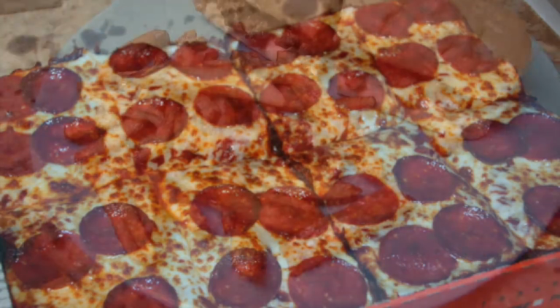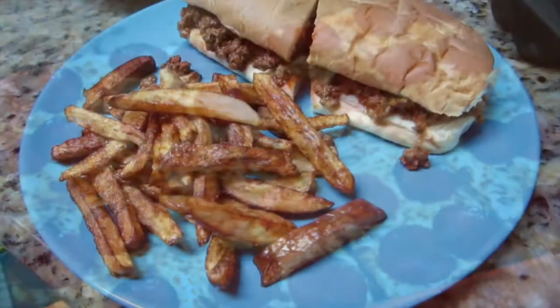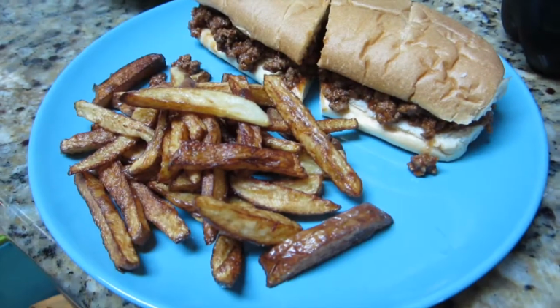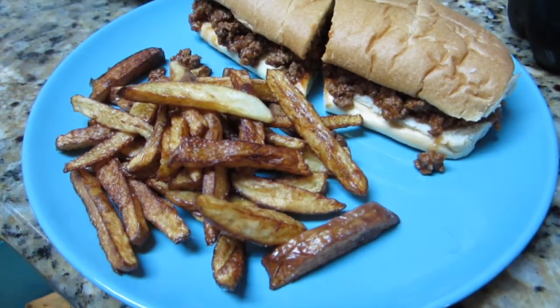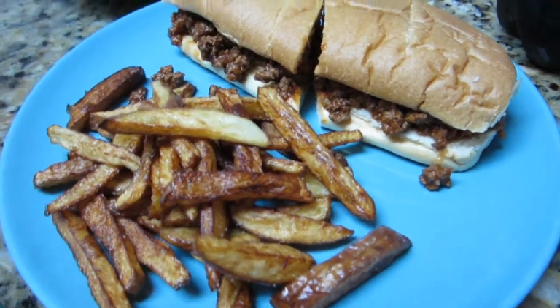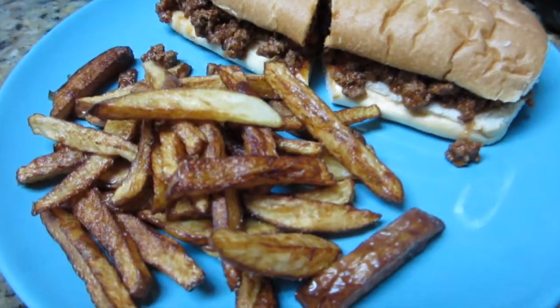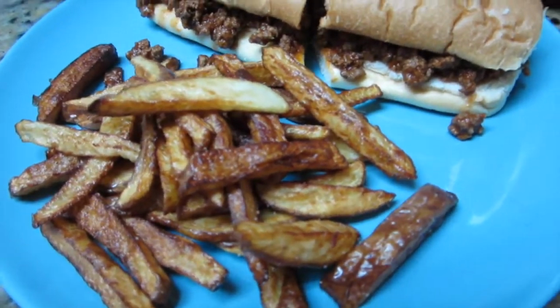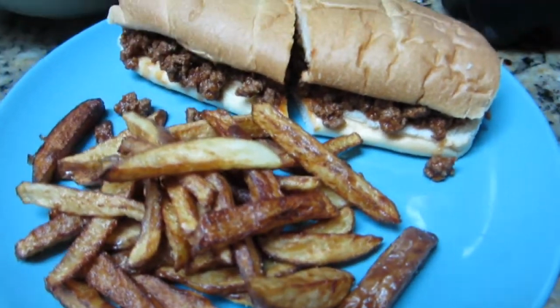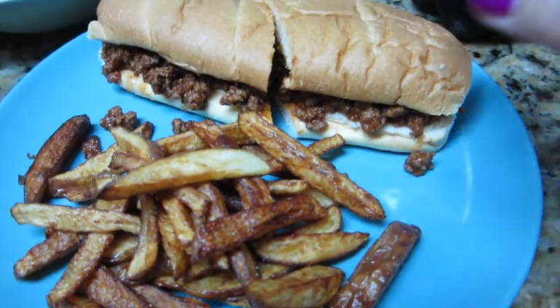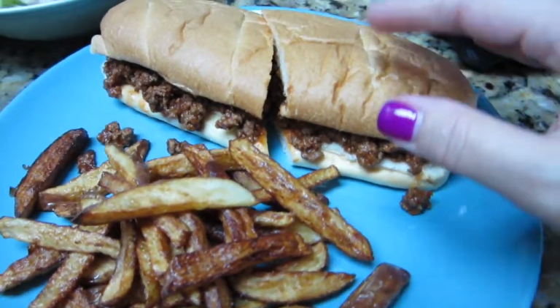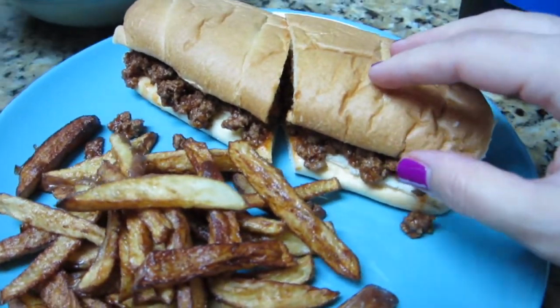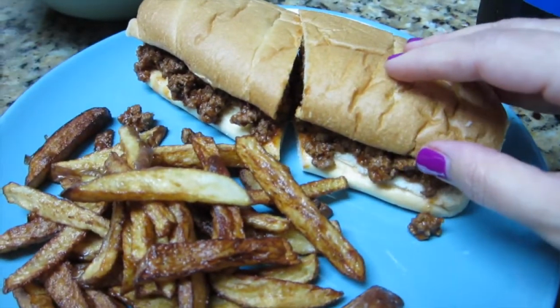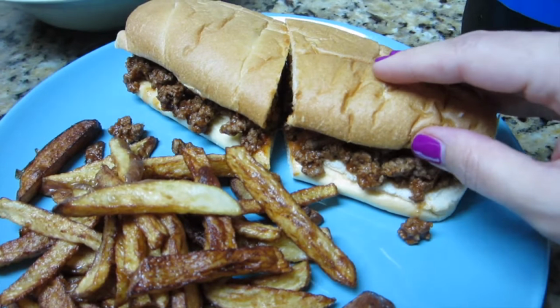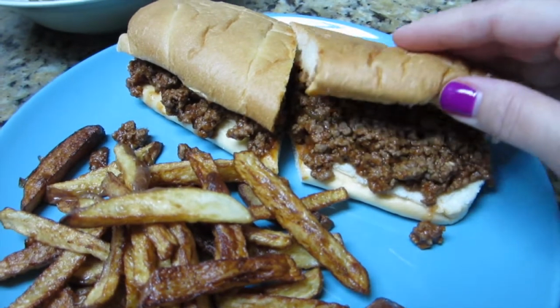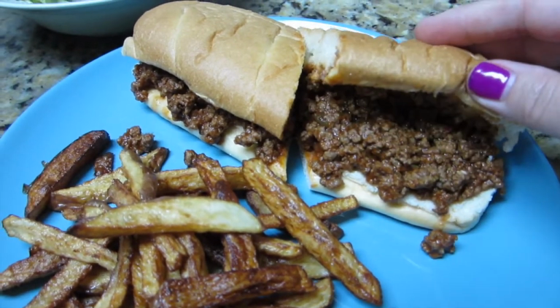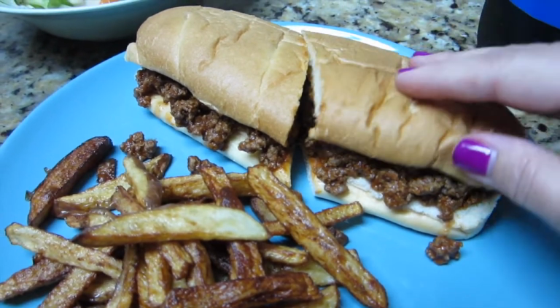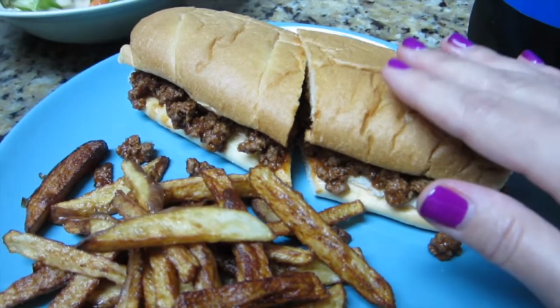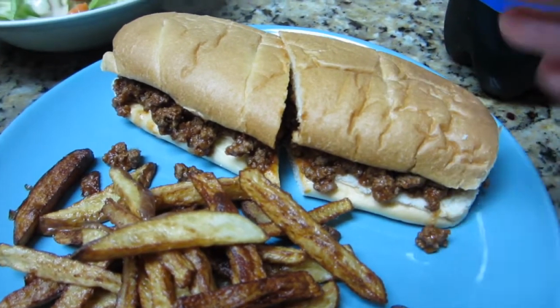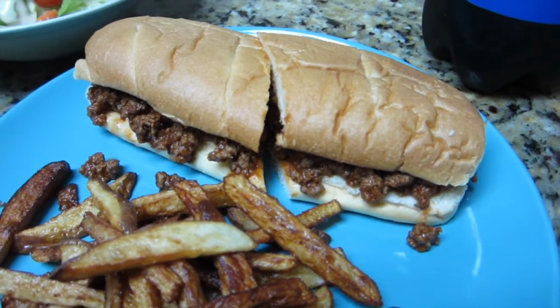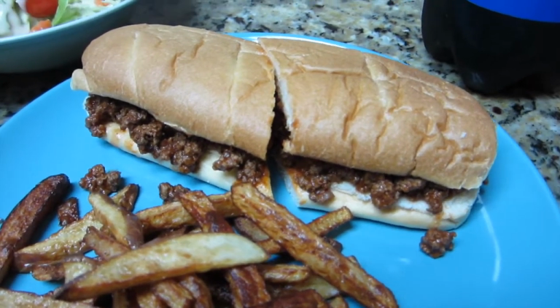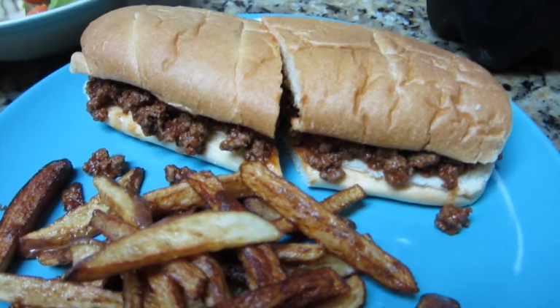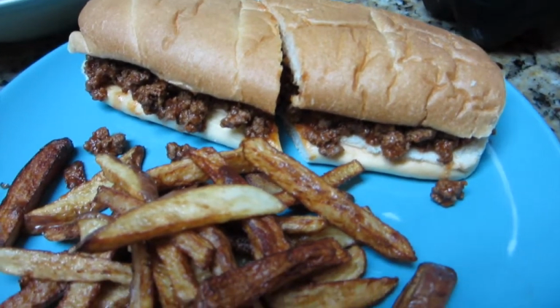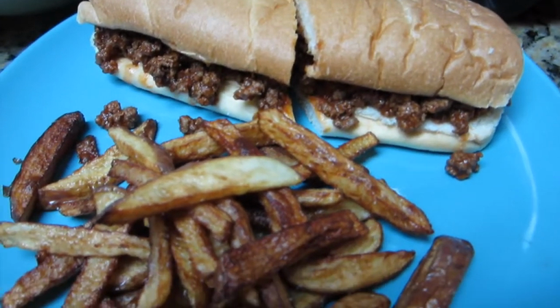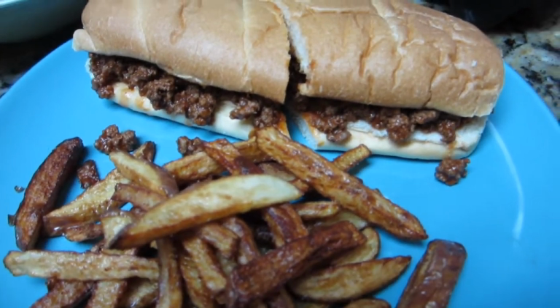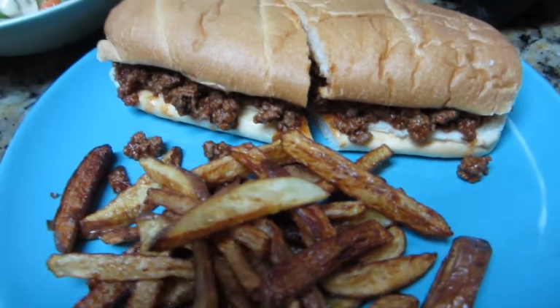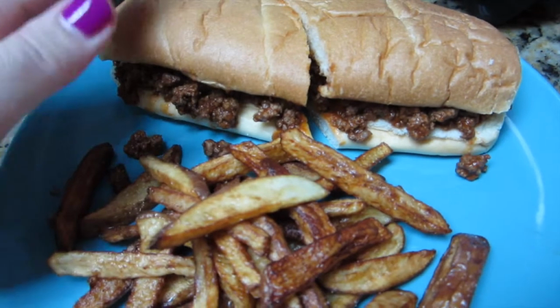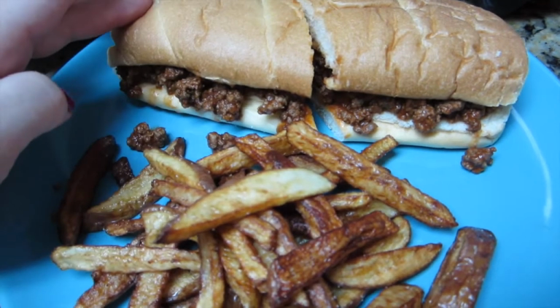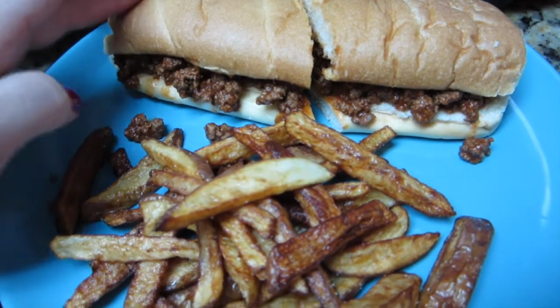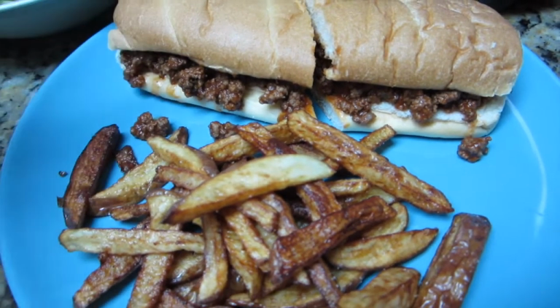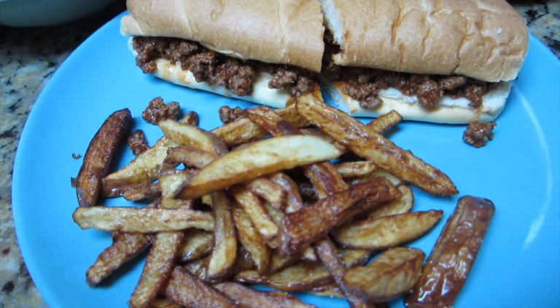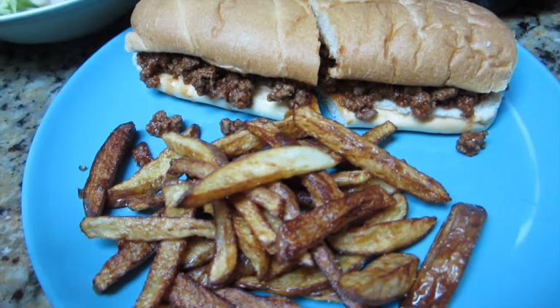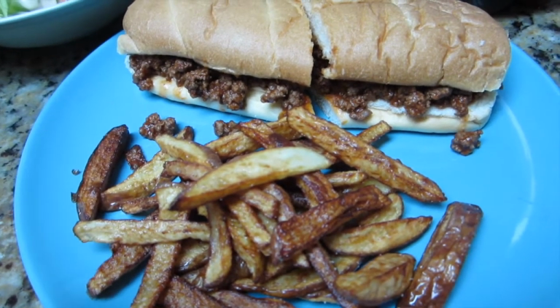Today is Tuesday night and for dinner we're having sloppy joes. I made them with sub rolls that we got at Walmart — they were super soft — and I decided to go ahead and use those rather than buying a whole extra bag of hamburger buns.